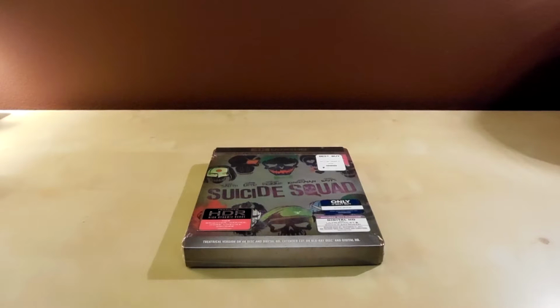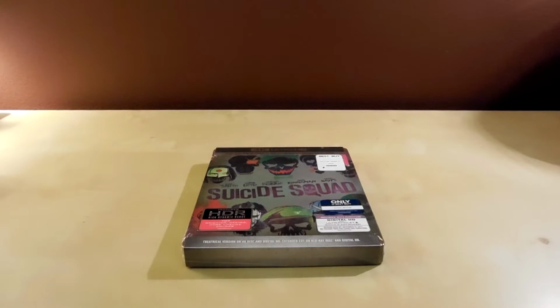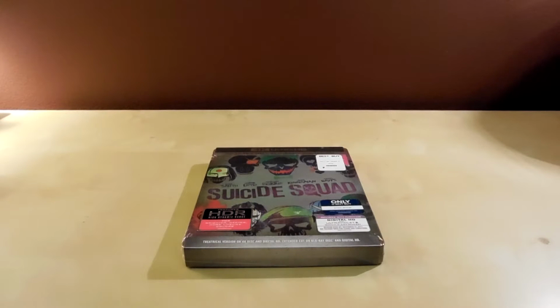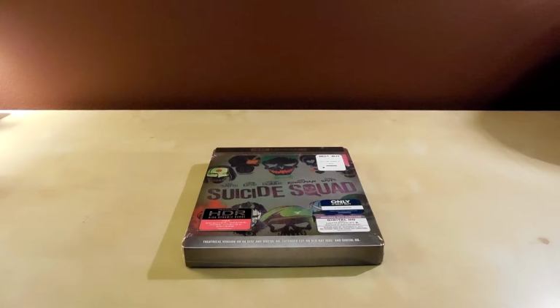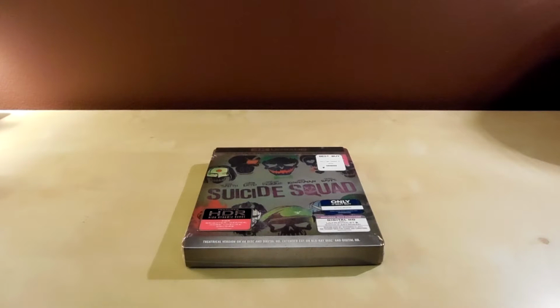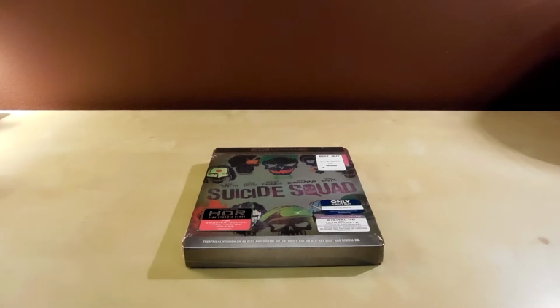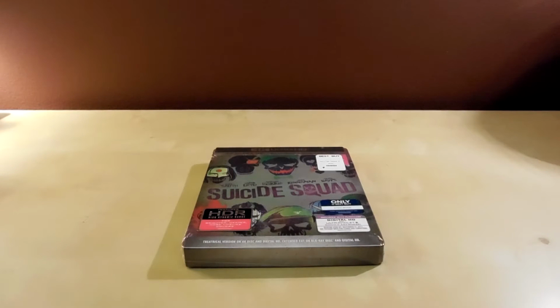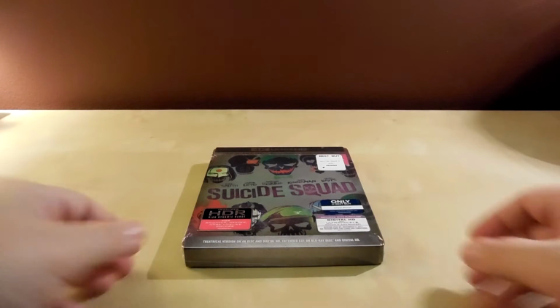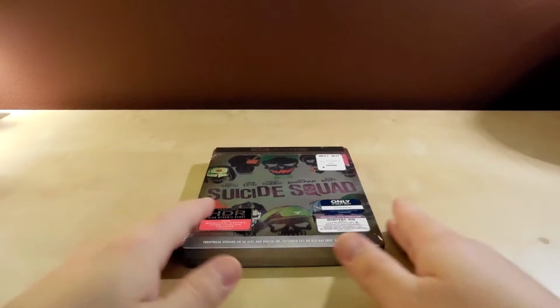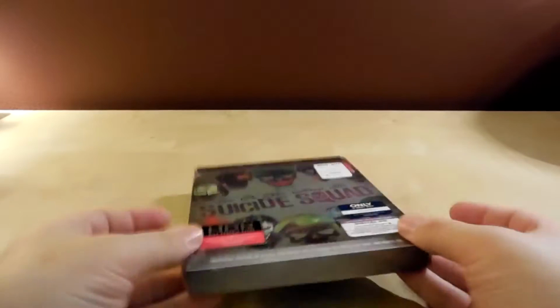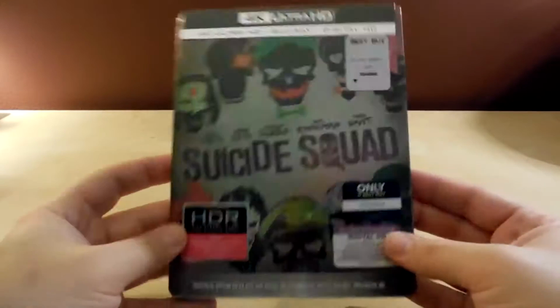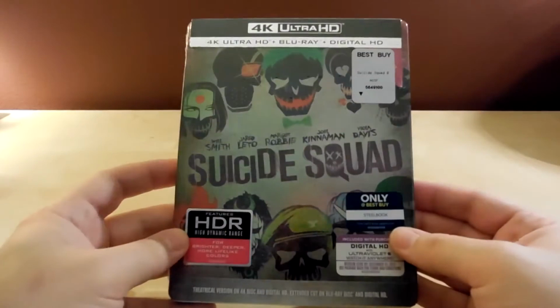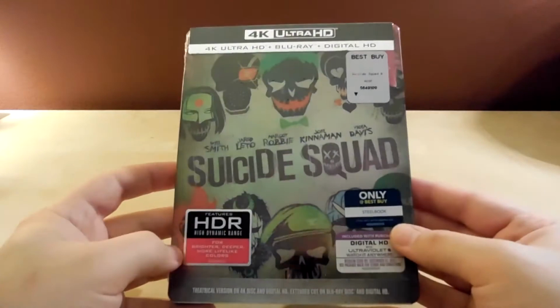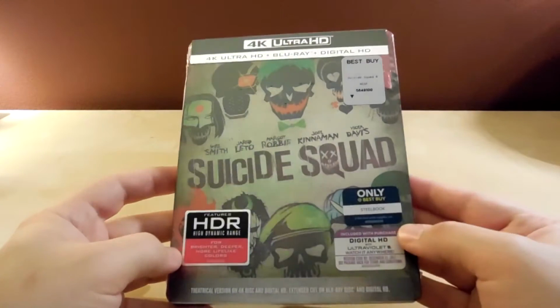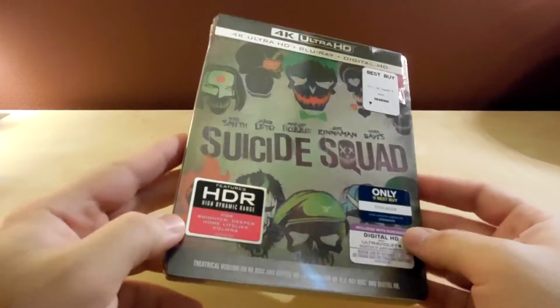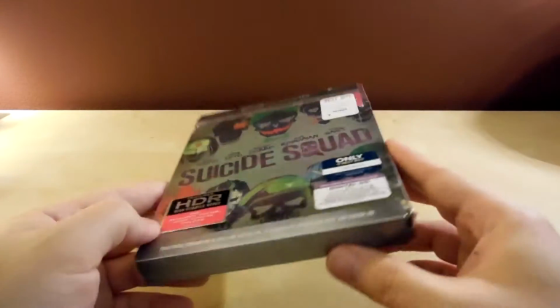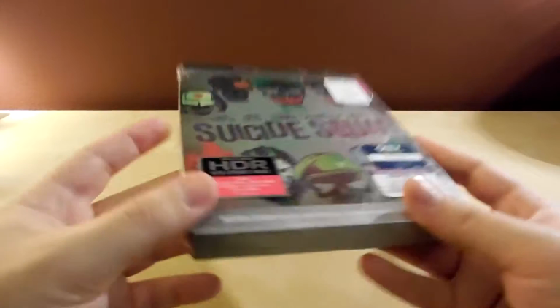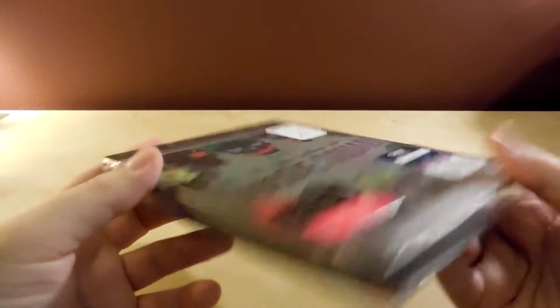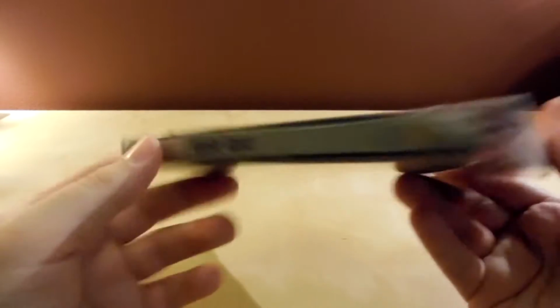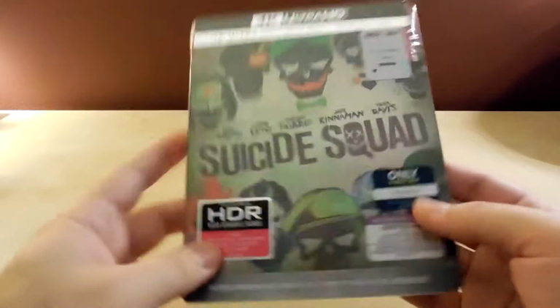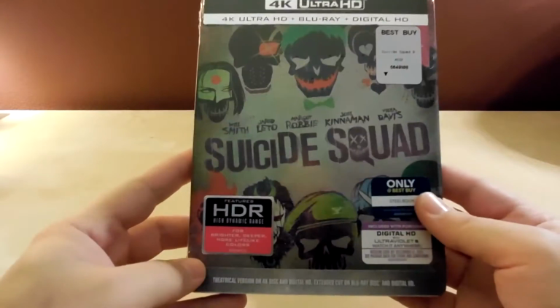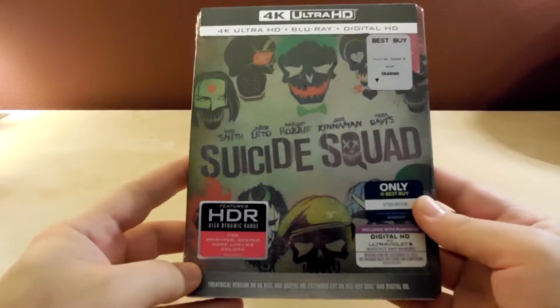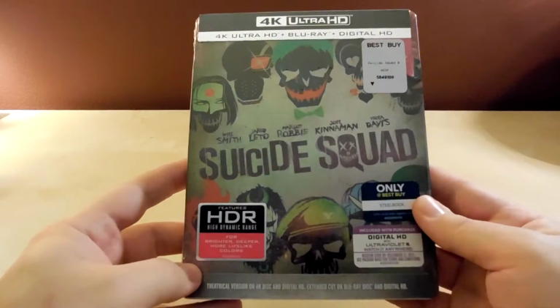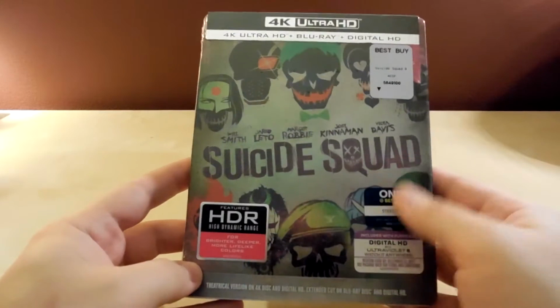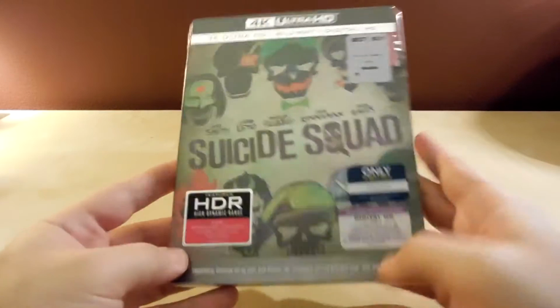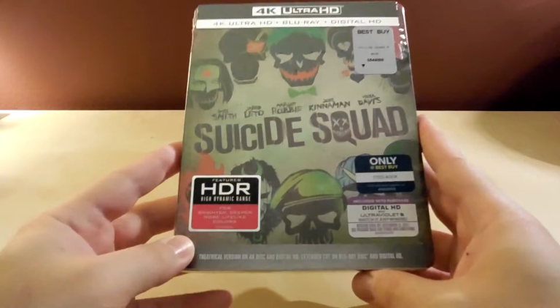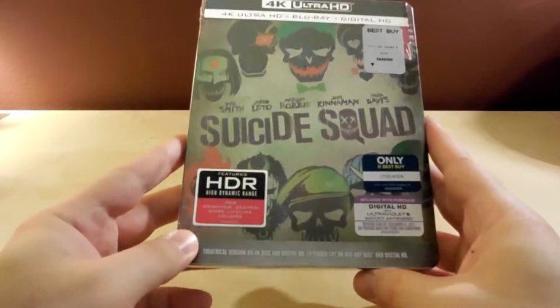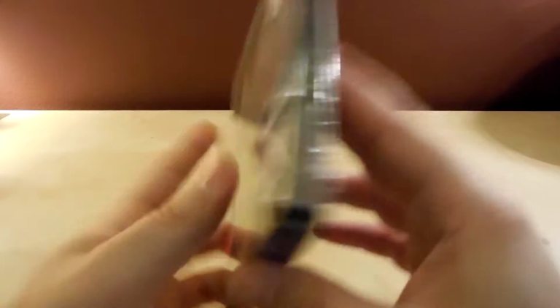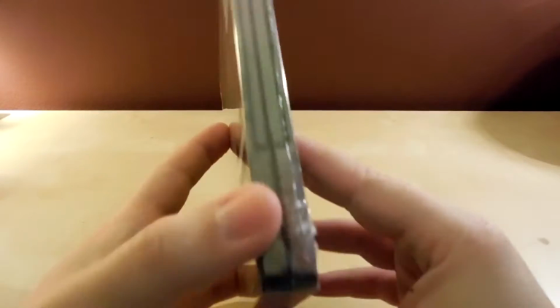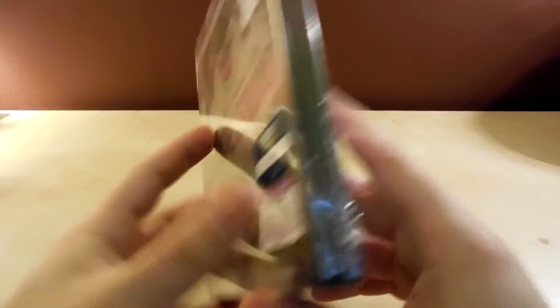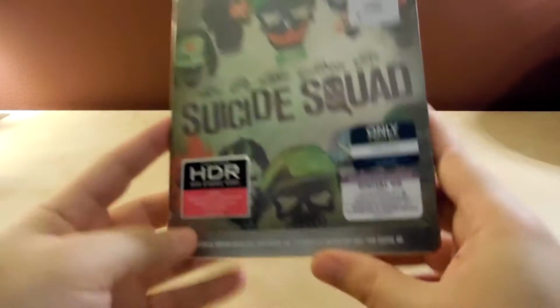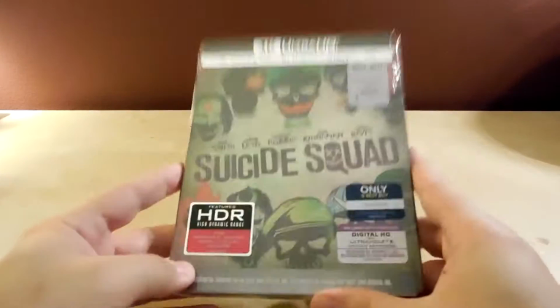Hey, what's up guys. I'm gonna do a very quick unboxing because I'm sure at this point you've probably seen a thousand of these unboxings. This is the Suicide Squad Best Buy Exclusive Steelbook, which I told myself I was not going to get.